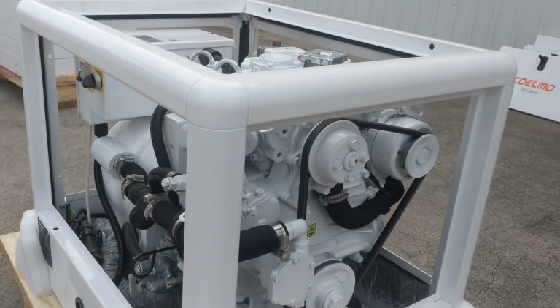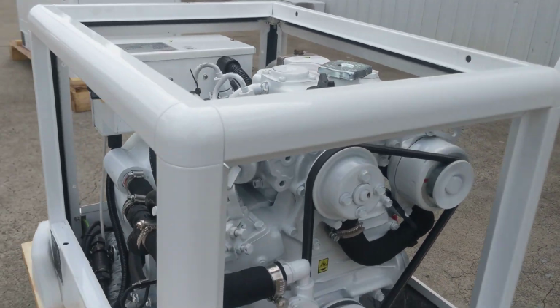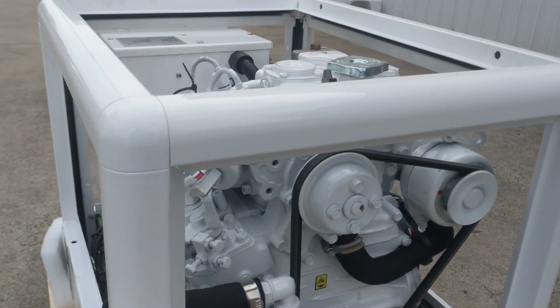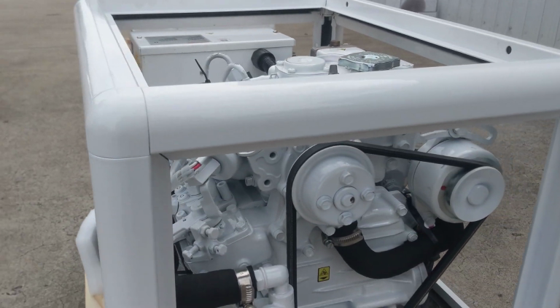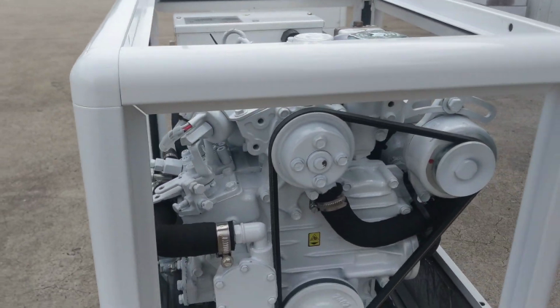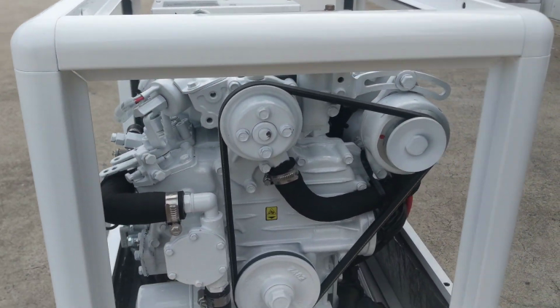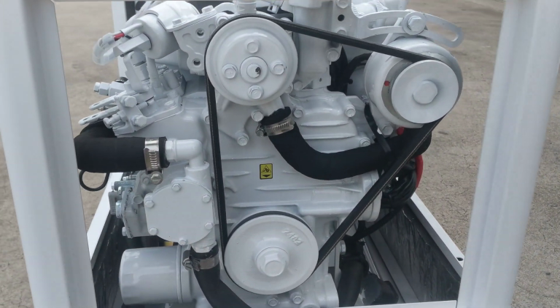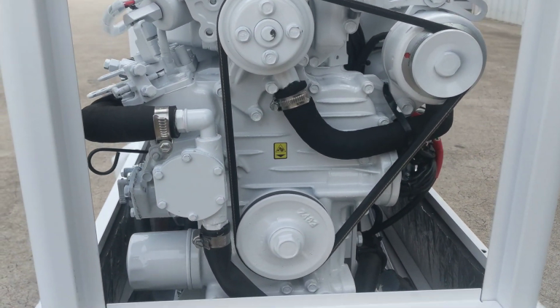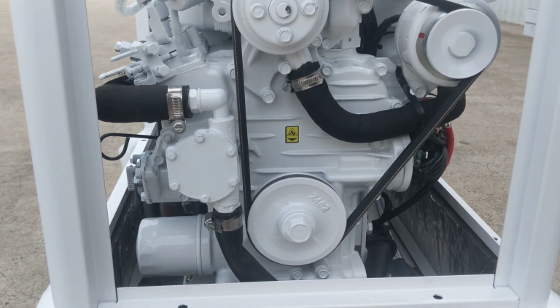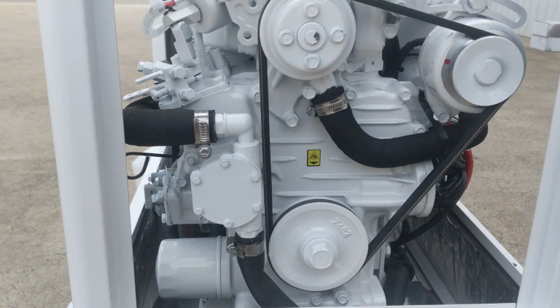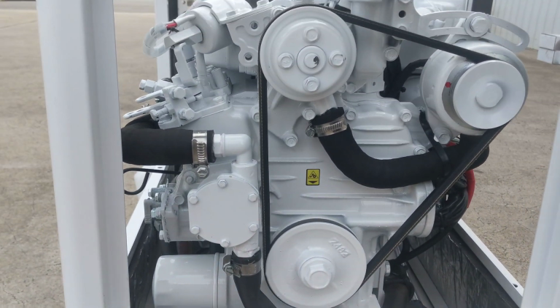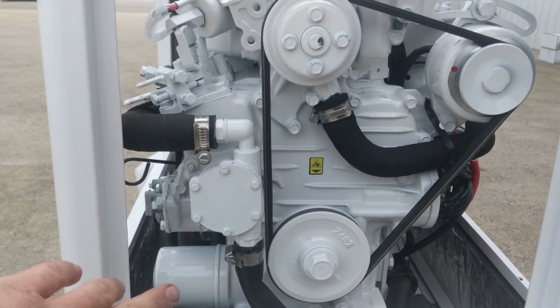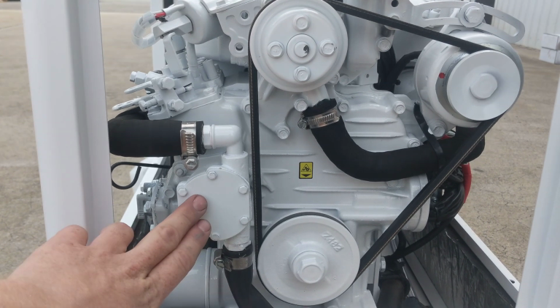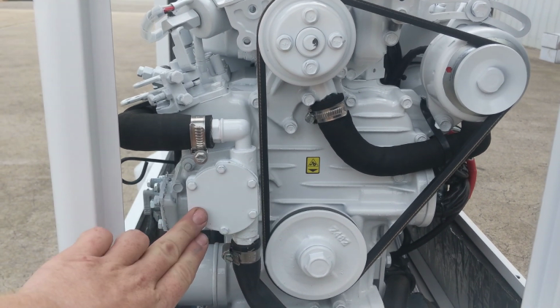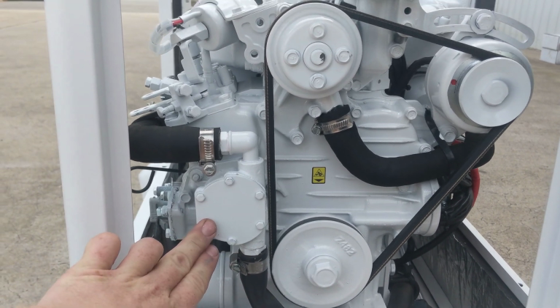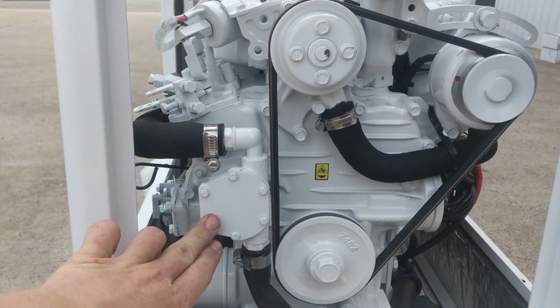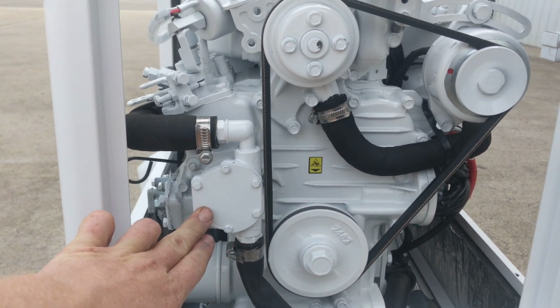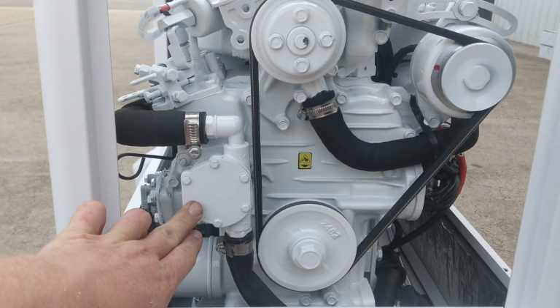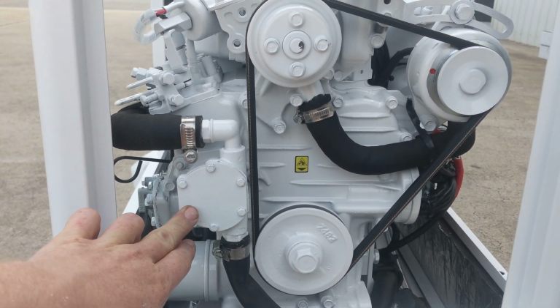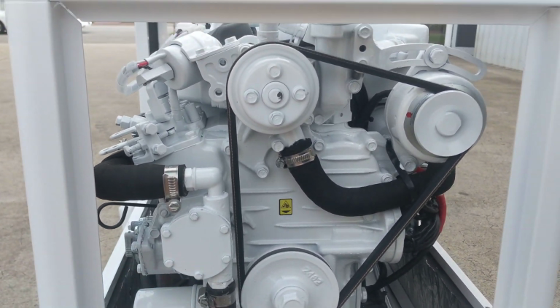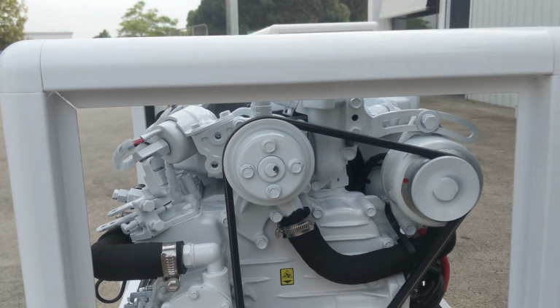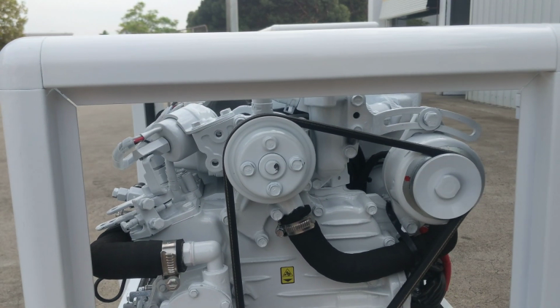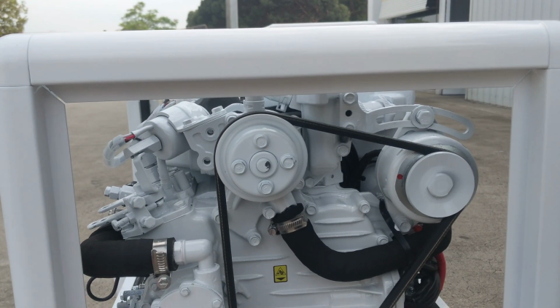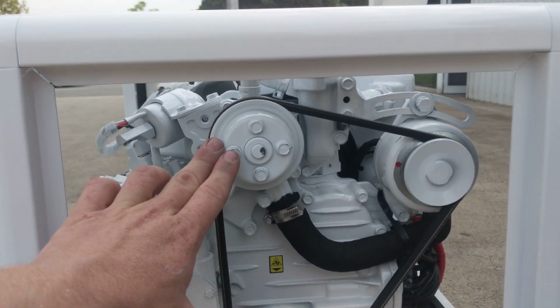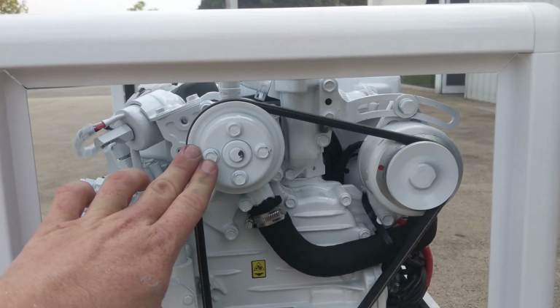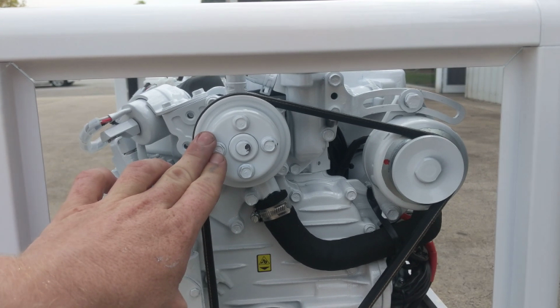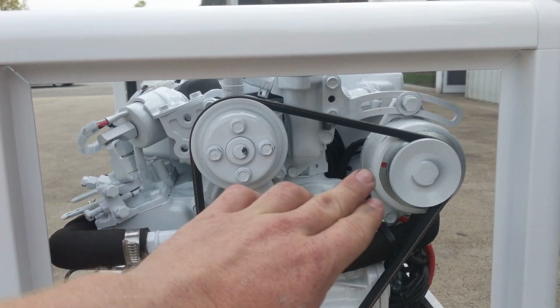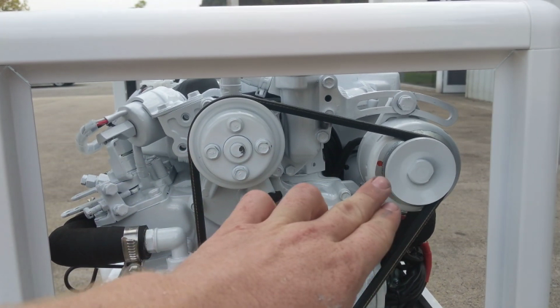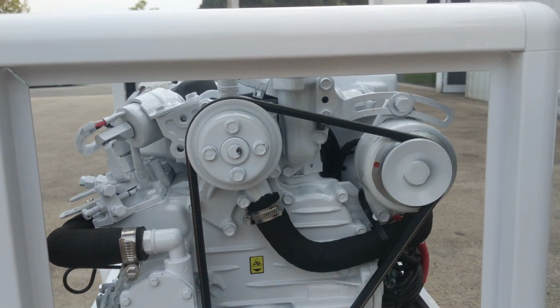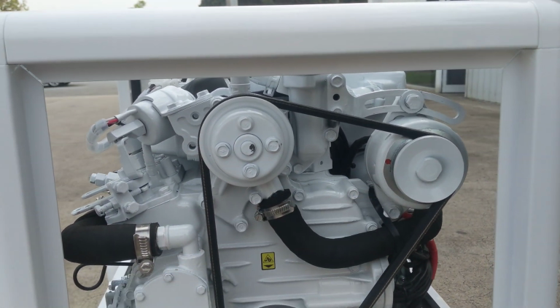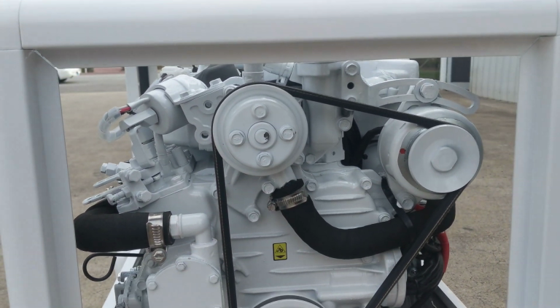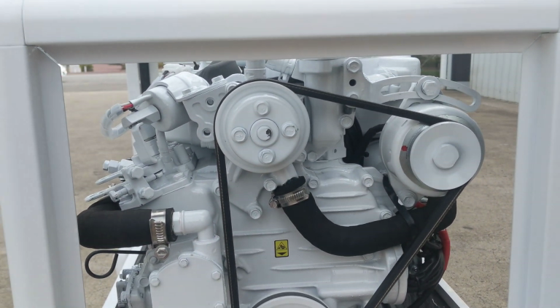As we come around the front, what Coelmo have done is adapt these for marine applications. We've got a rubber-style impeller seawater pump just here, and beyond that just your standard closed-circuit fresh water cooling pump, with a small alternator sitting off to the side there.